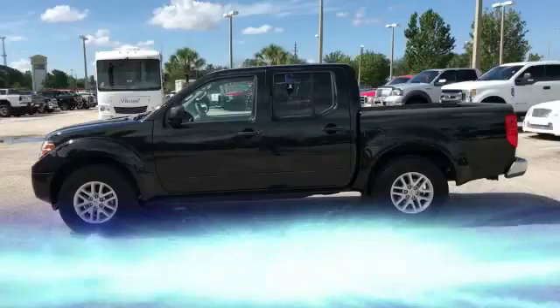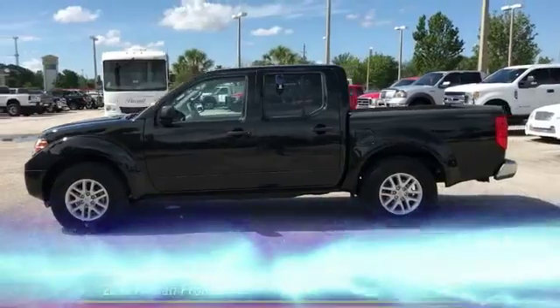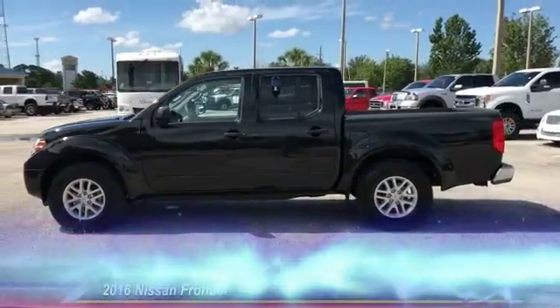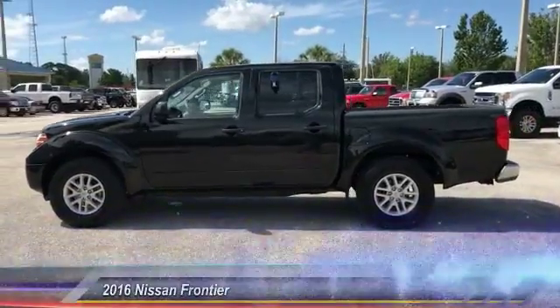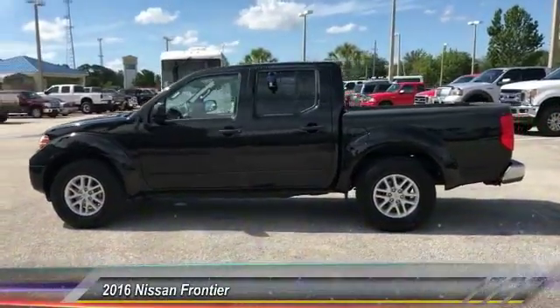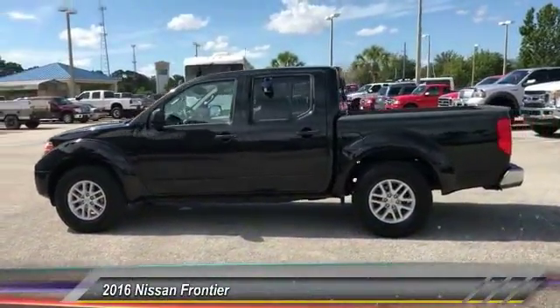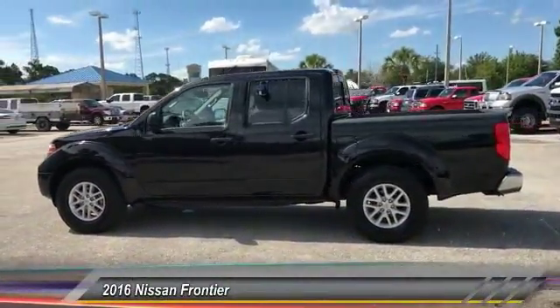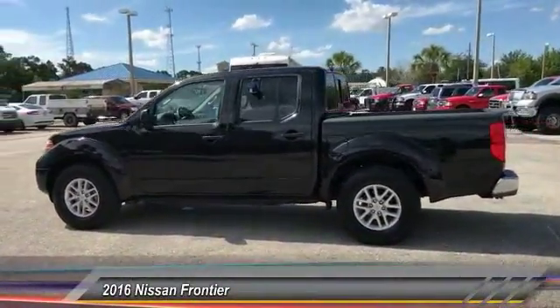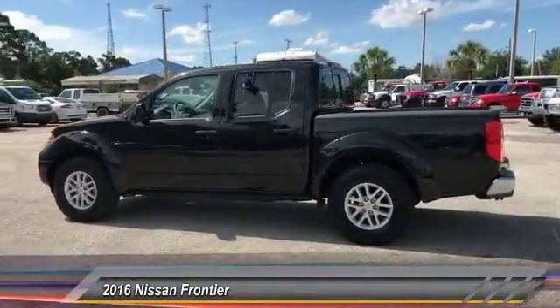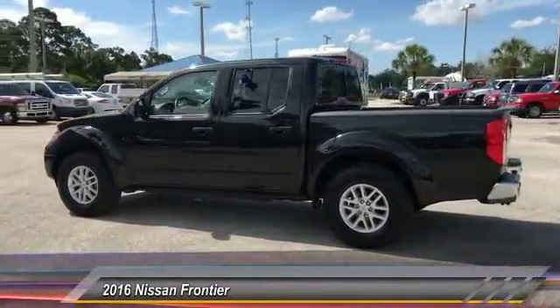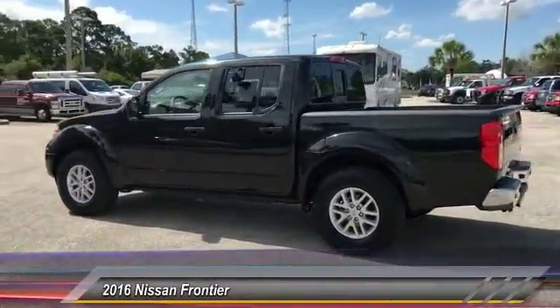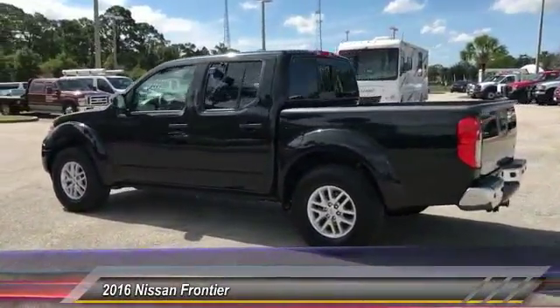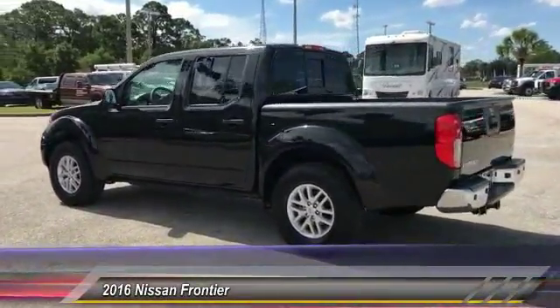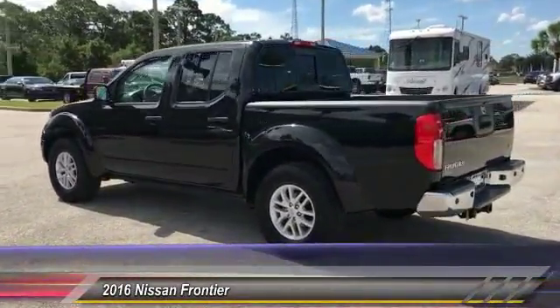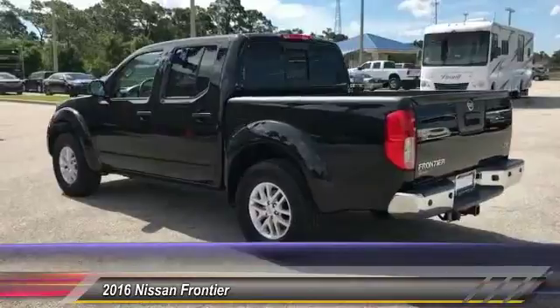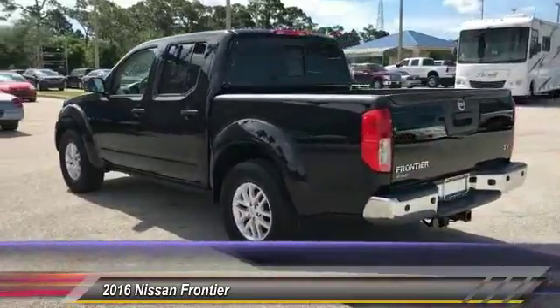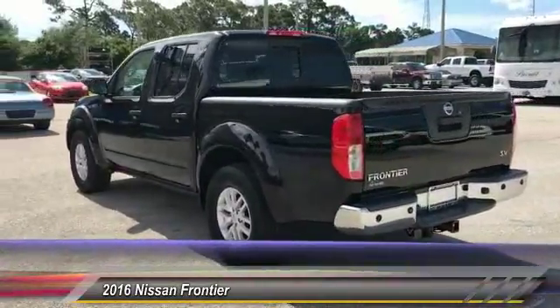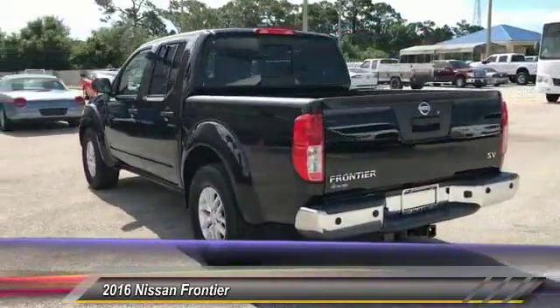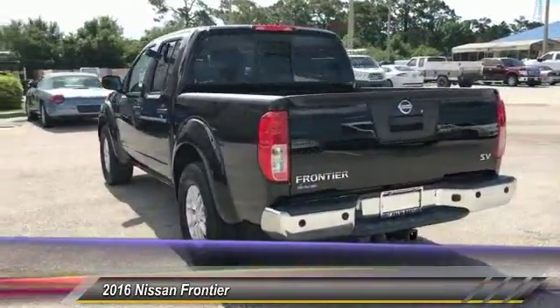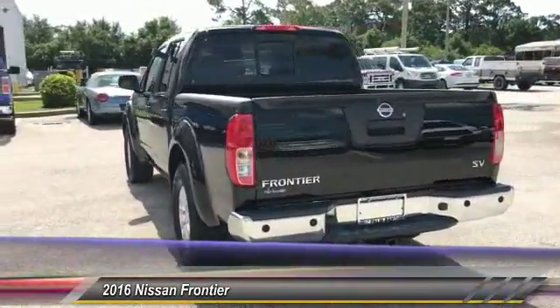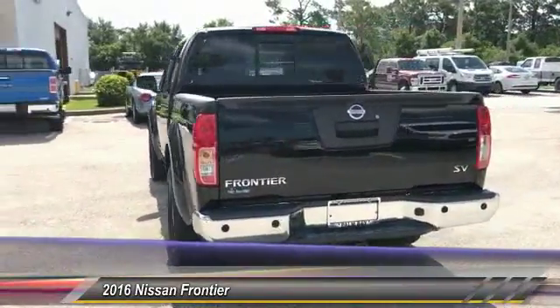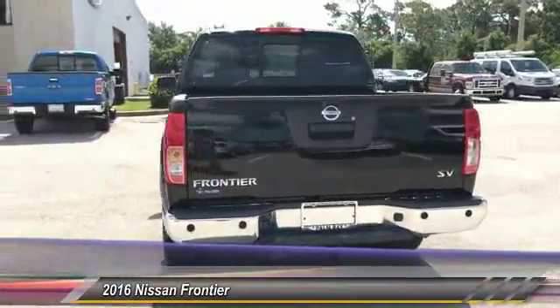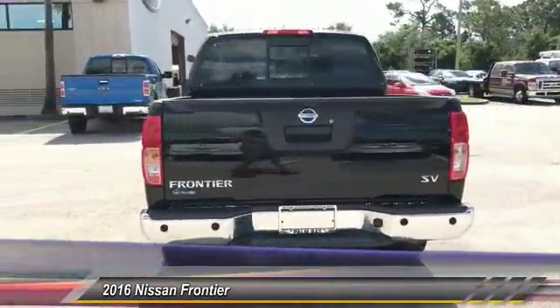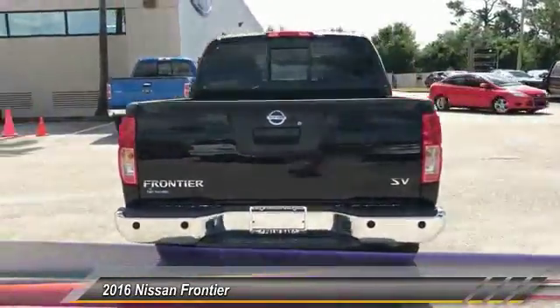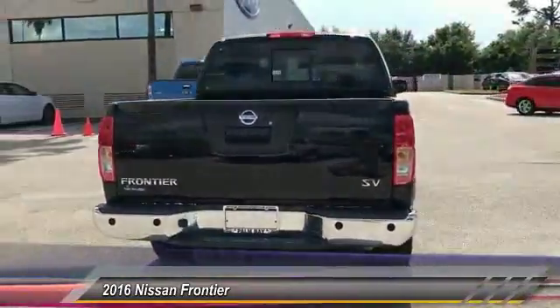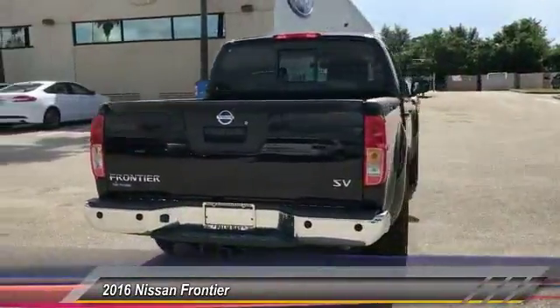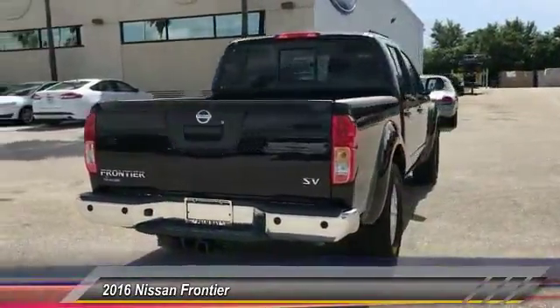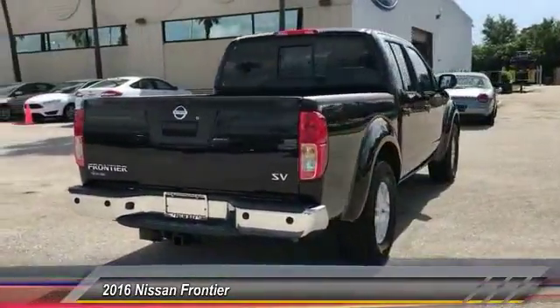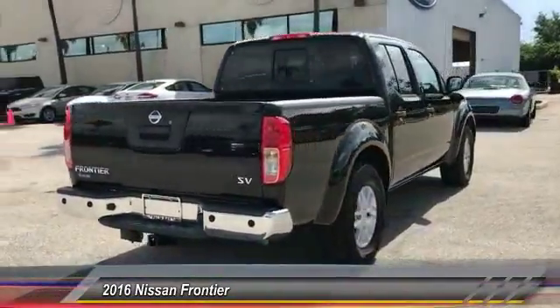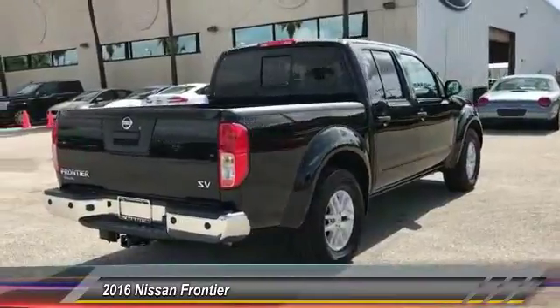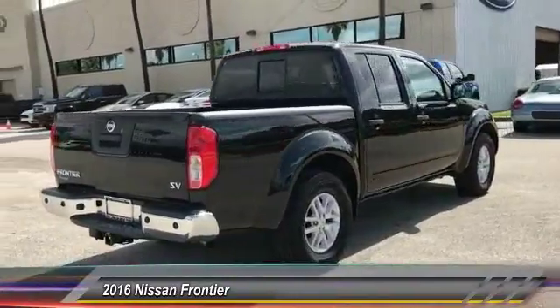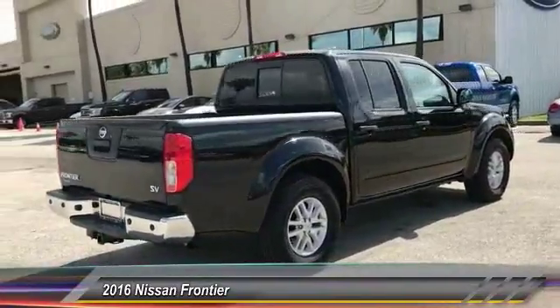The 2016 Frontier. The Nissan Frontier offers a full-length, fully boxed frame for strength, serious off-road capabilities, and a five-star rating for side impact crash safety.